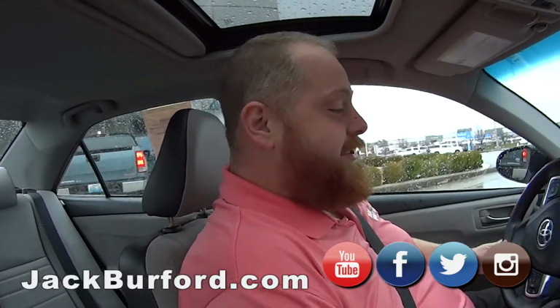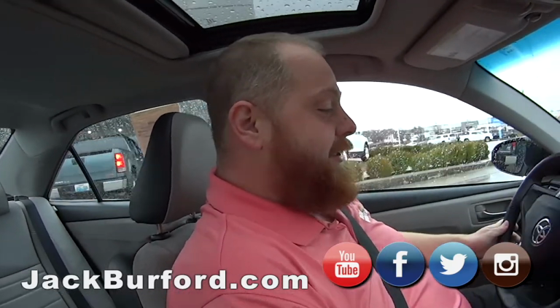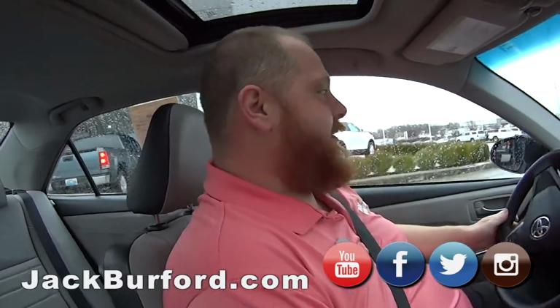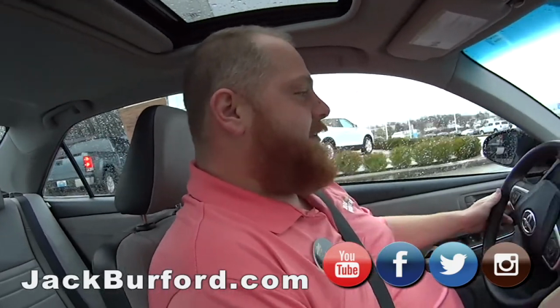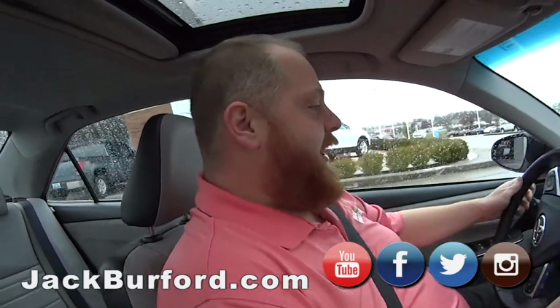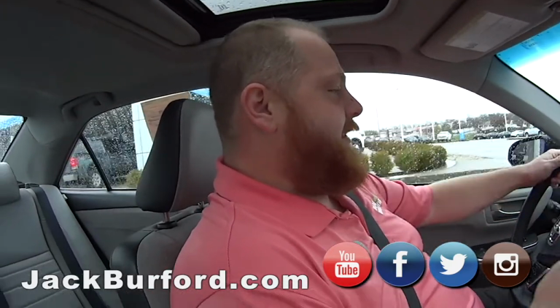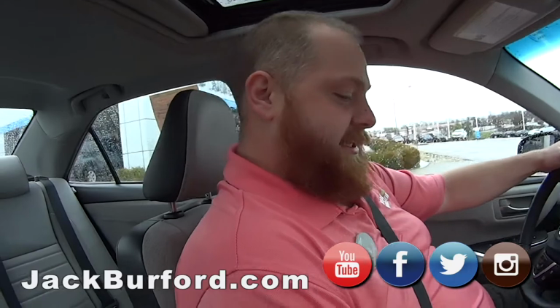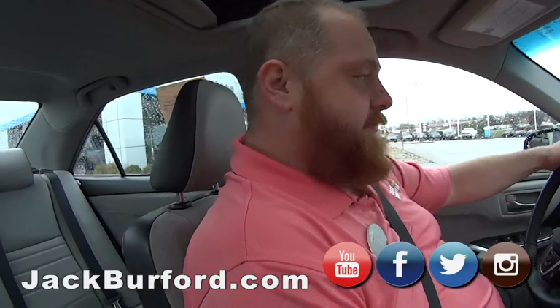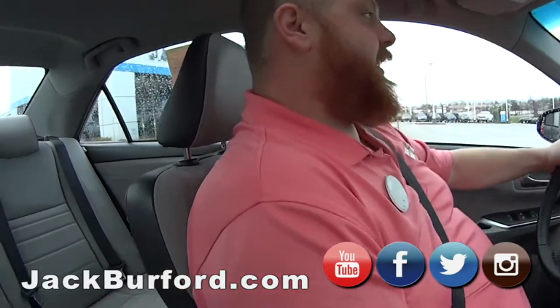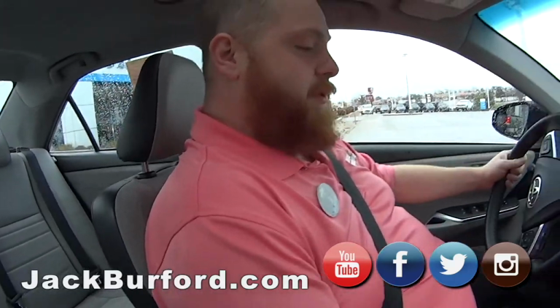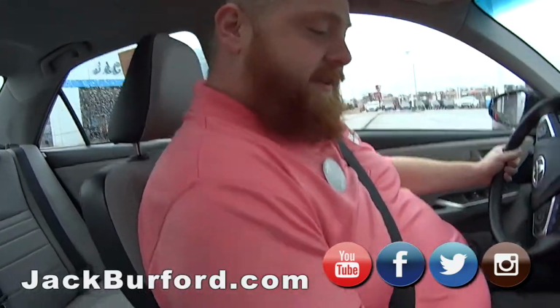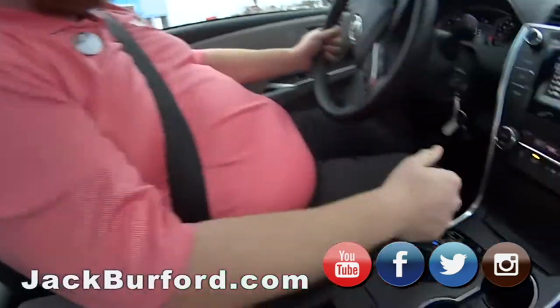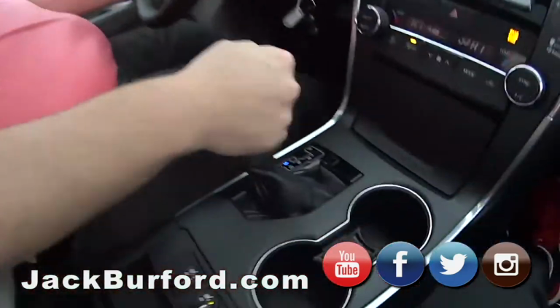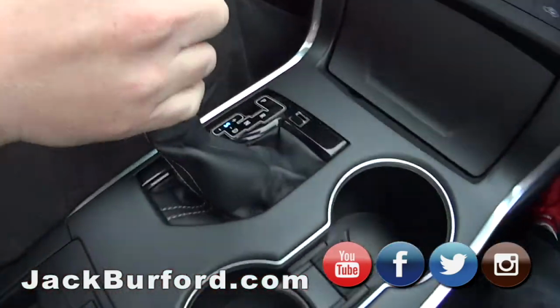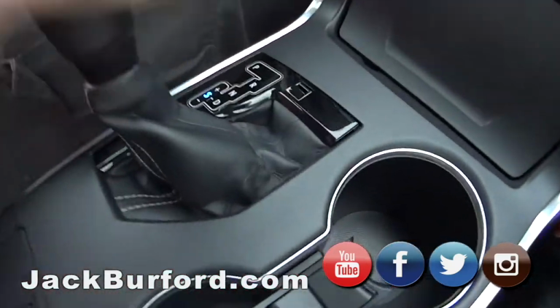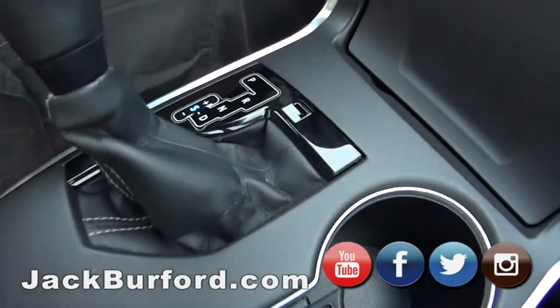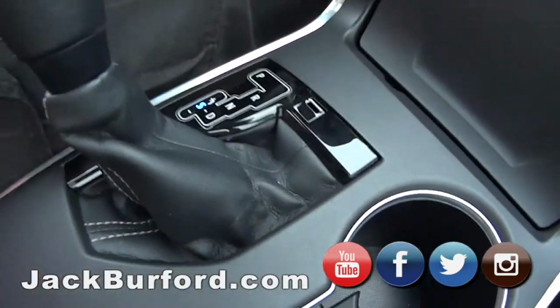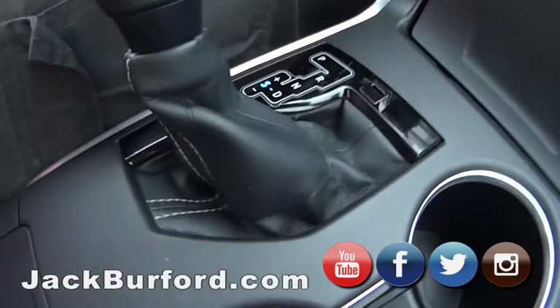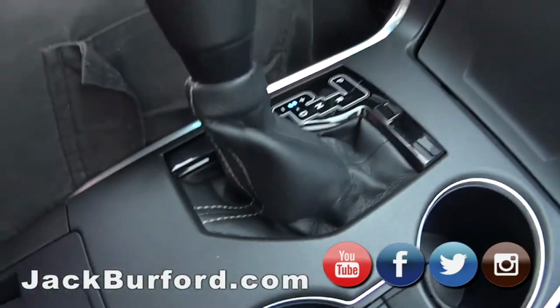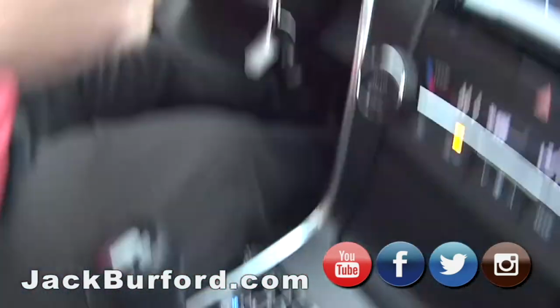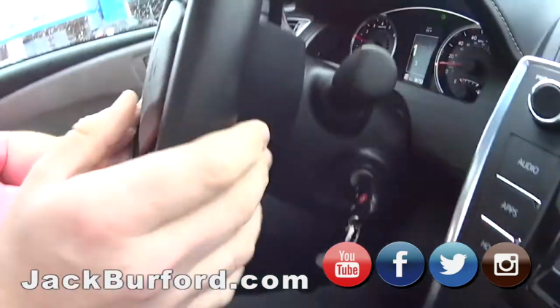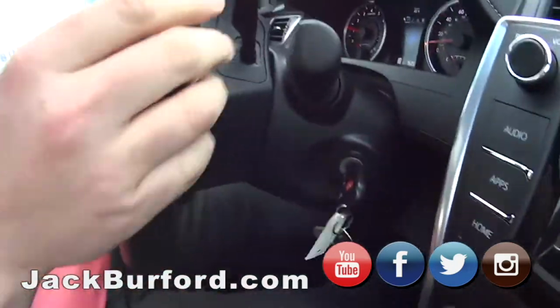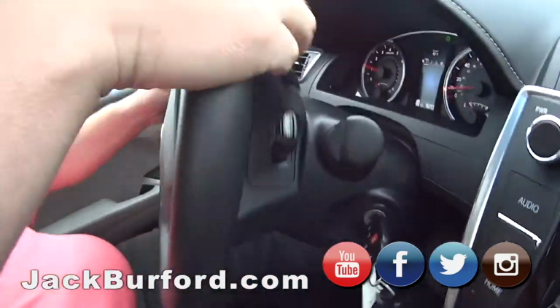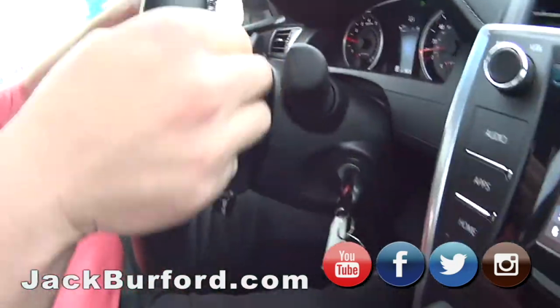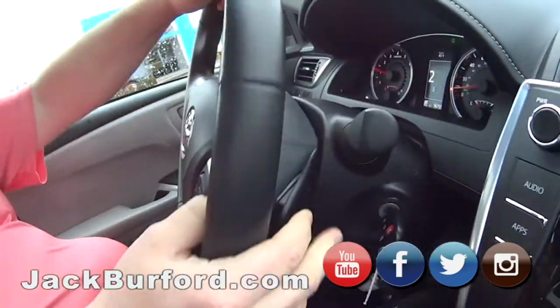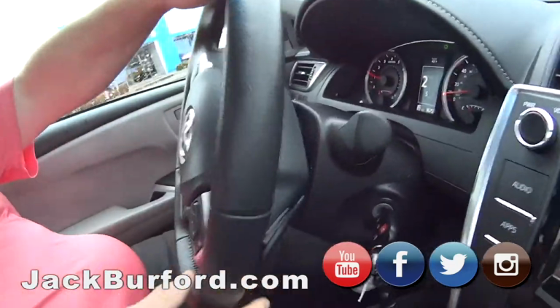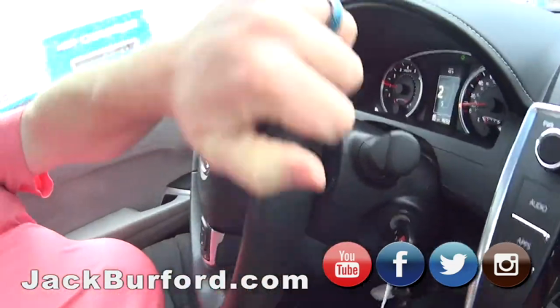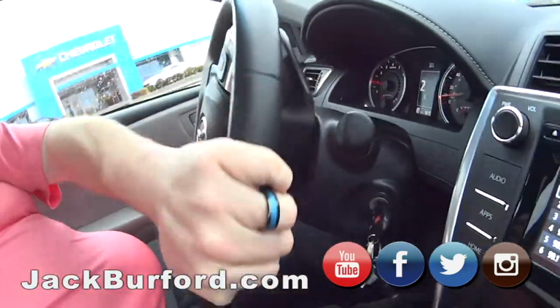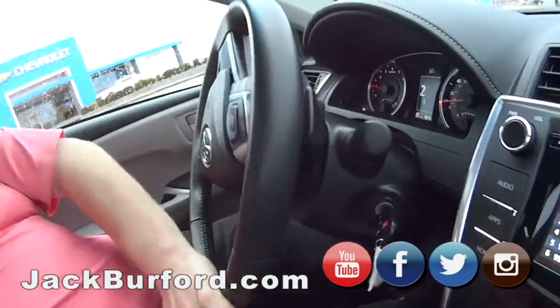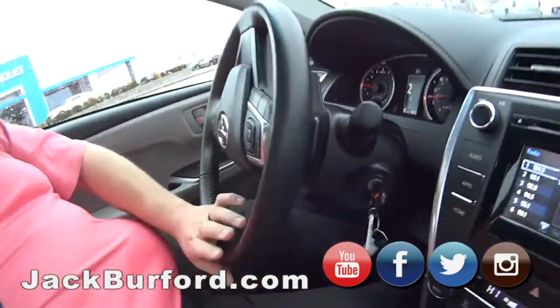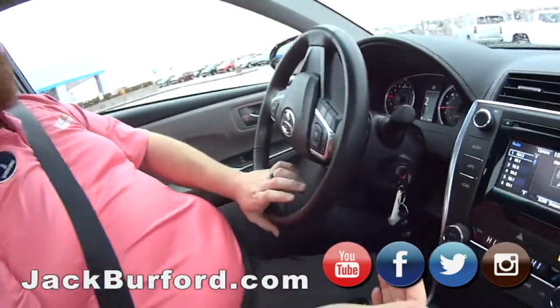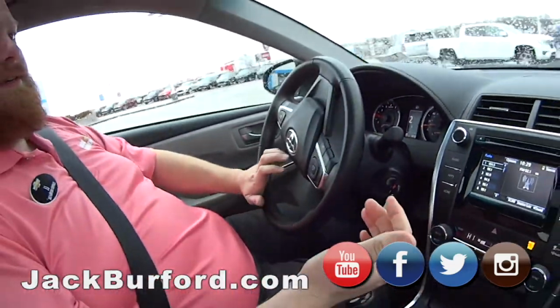This is a really nice car. It's got the sport shift down here — I like that. And then it's got the paddle shifters, two of them. That's cool. It's a sporty little car.